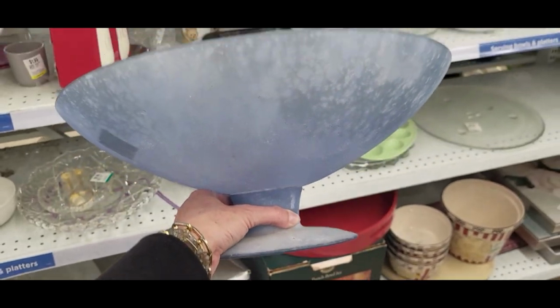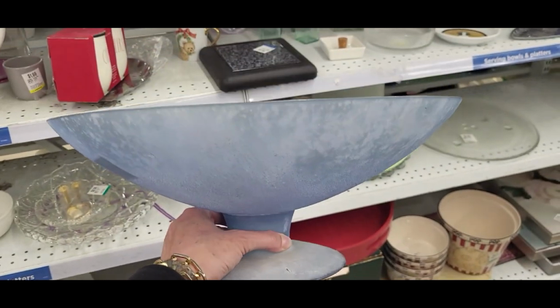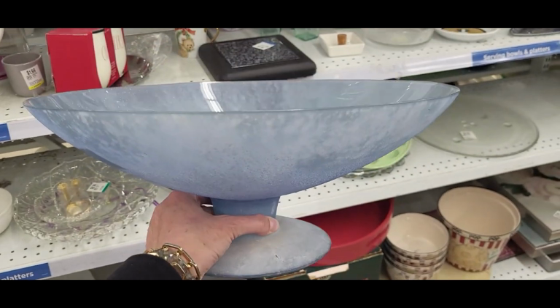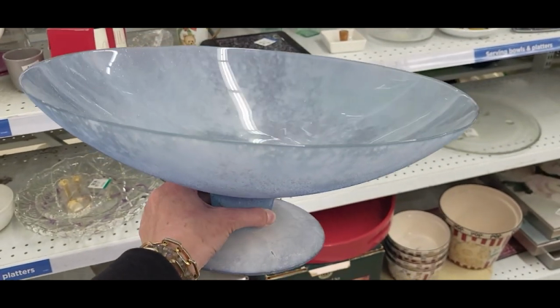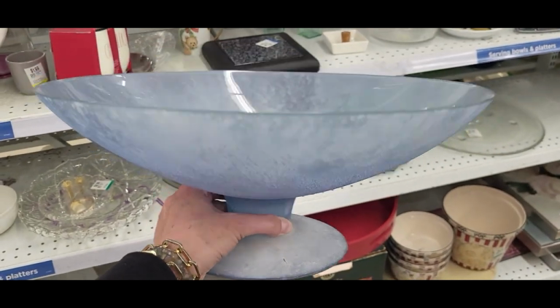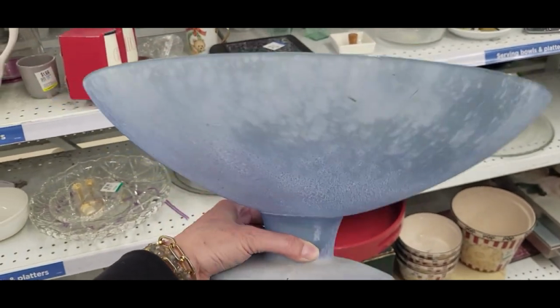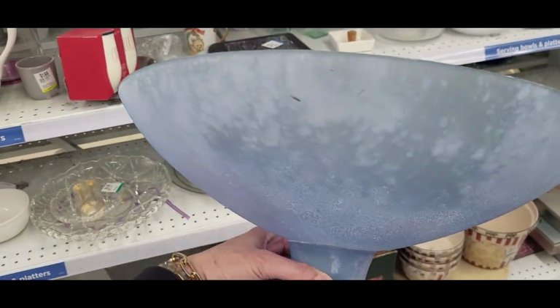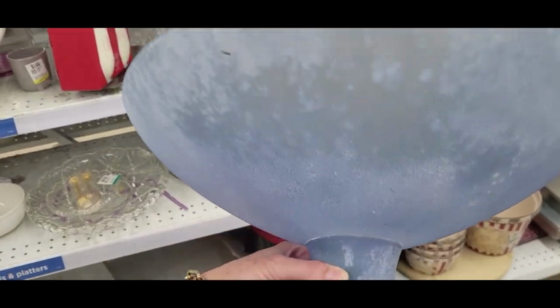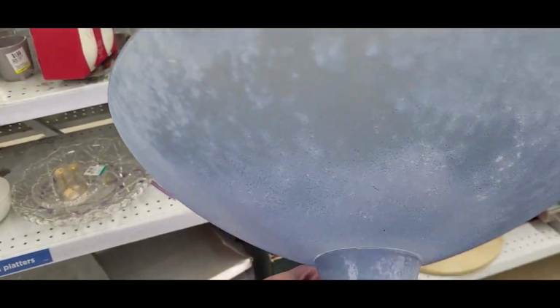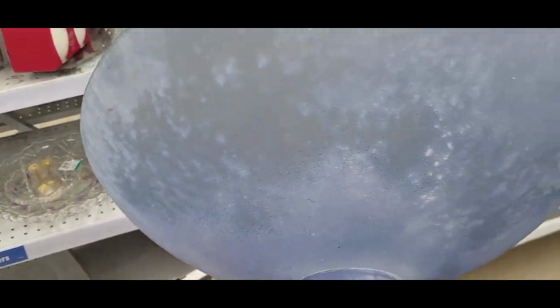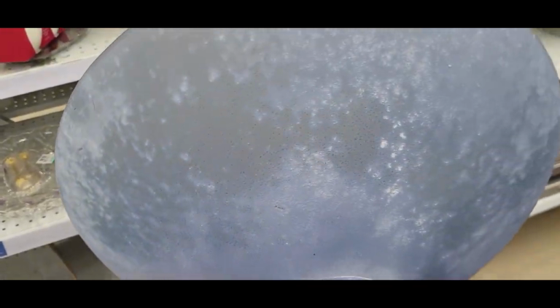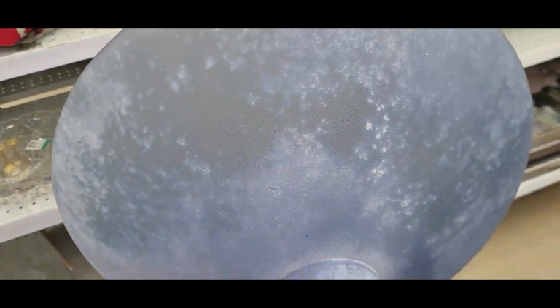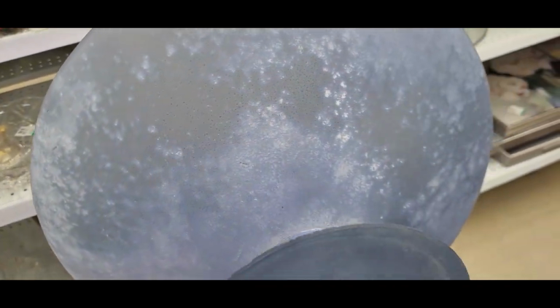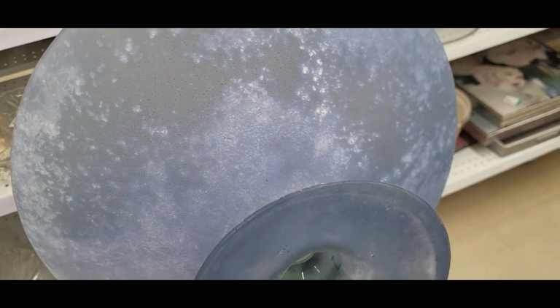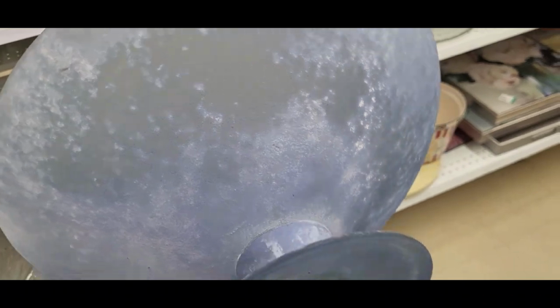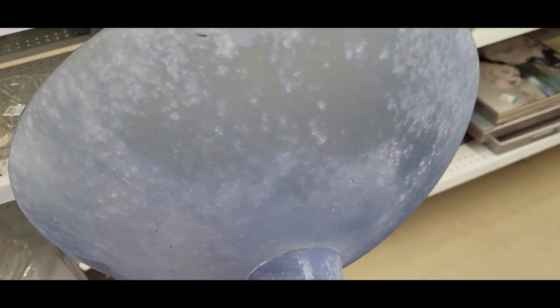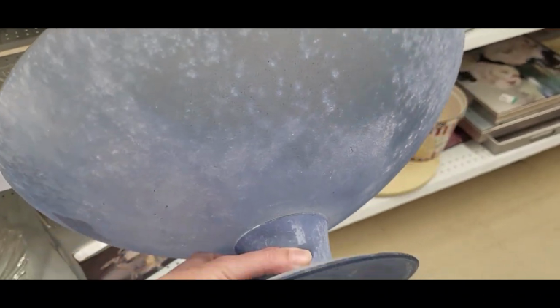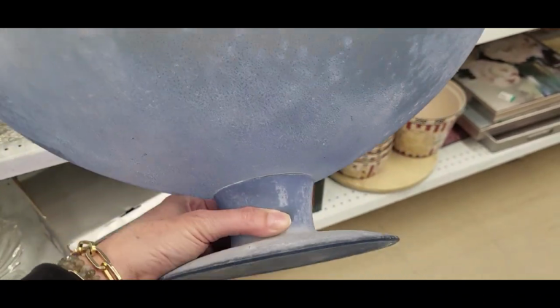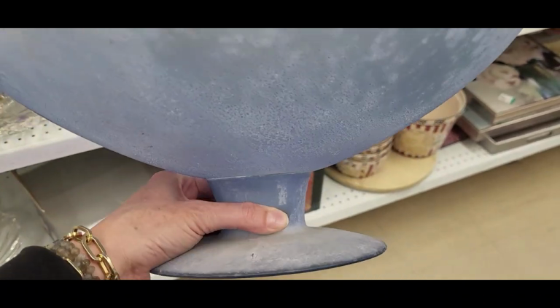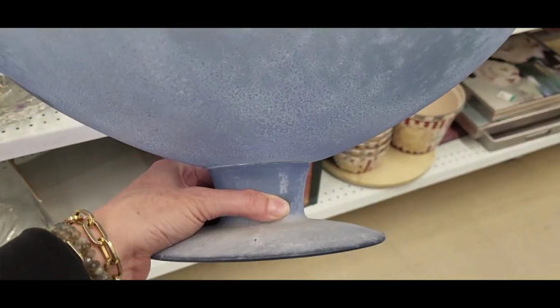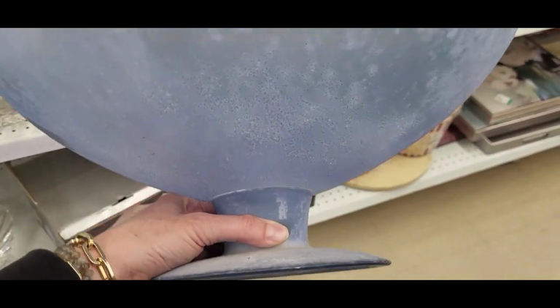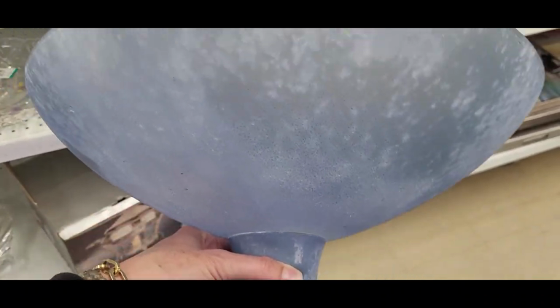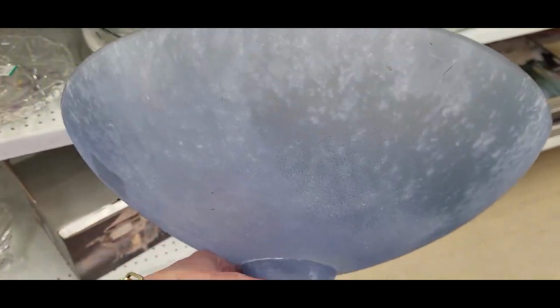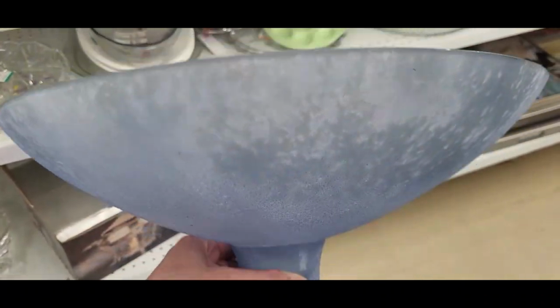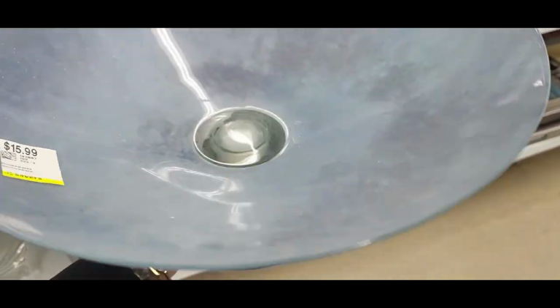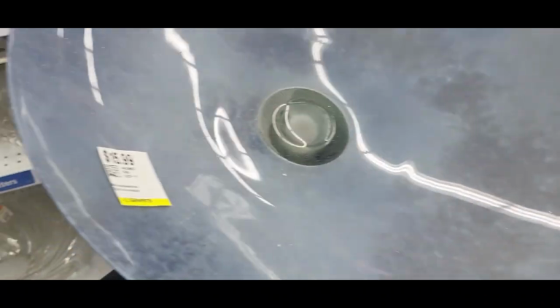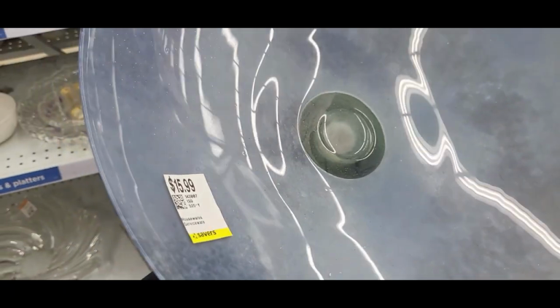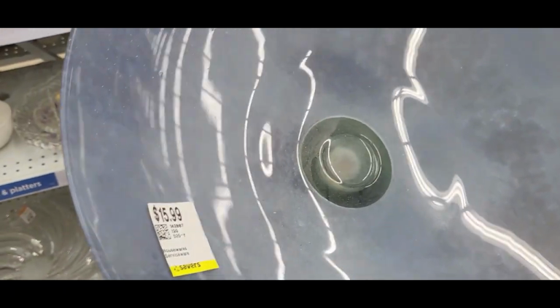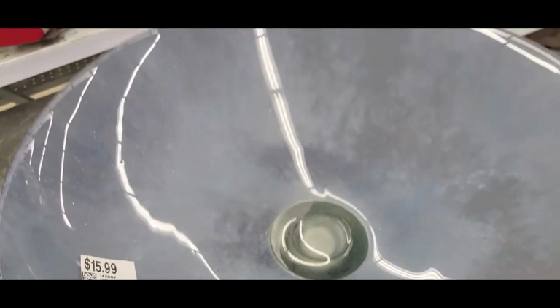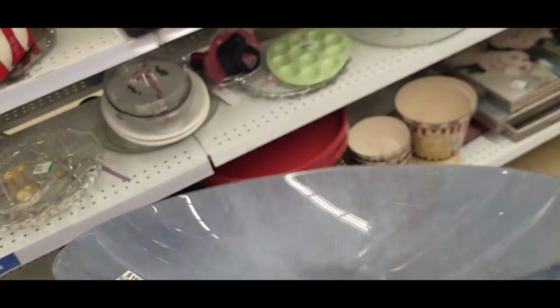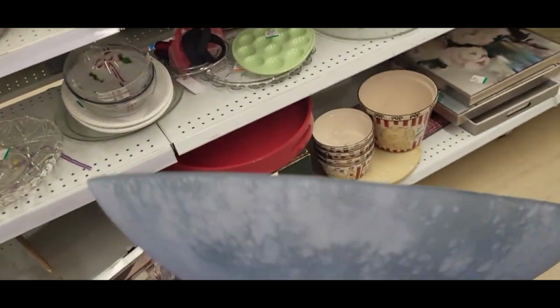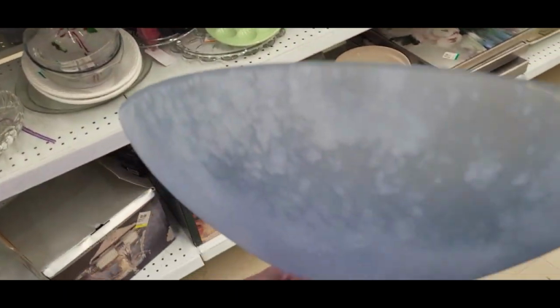I had to switch the audio because there is some copyrighted music playing. Then I found this beautiful salt-glazed blue glass bowl — it's too big for resale but I love it for myself.